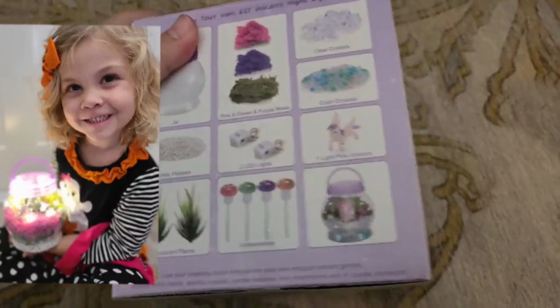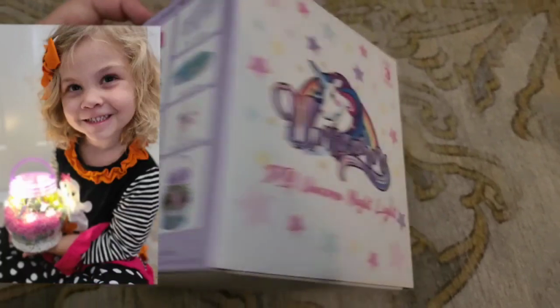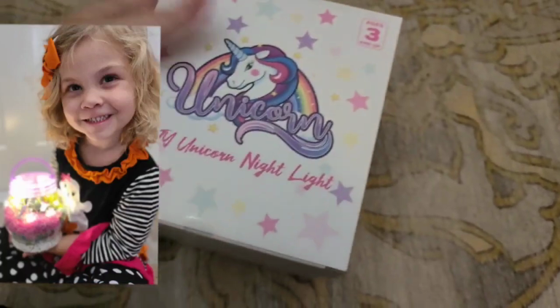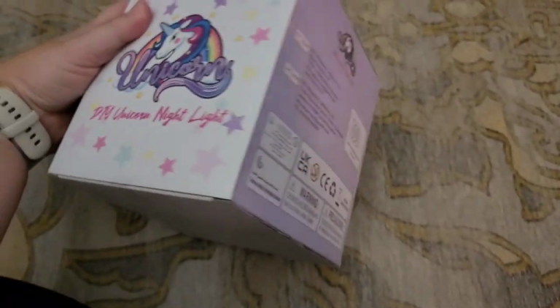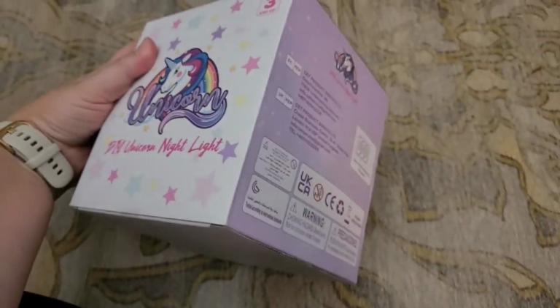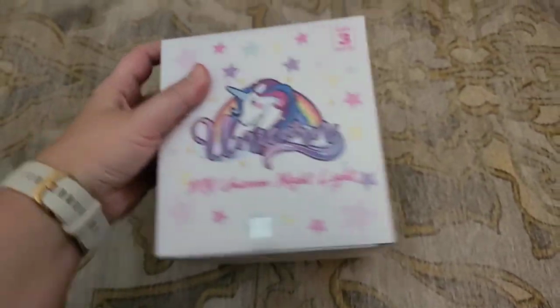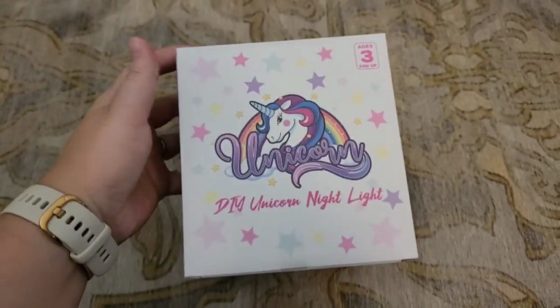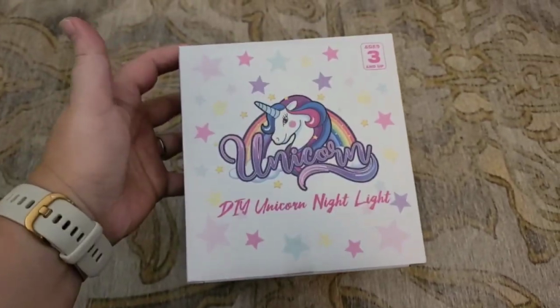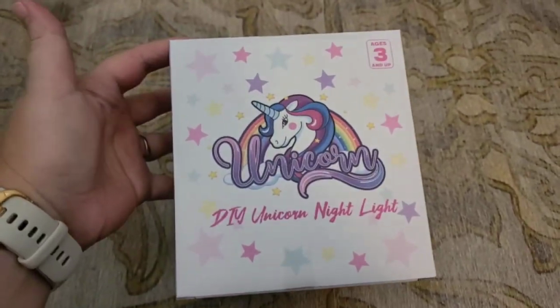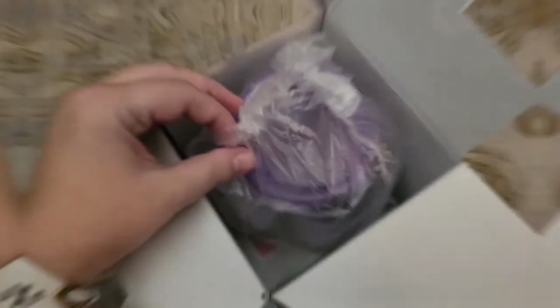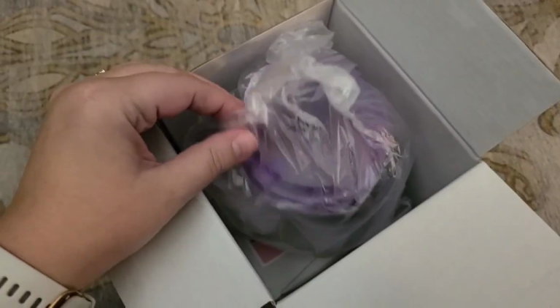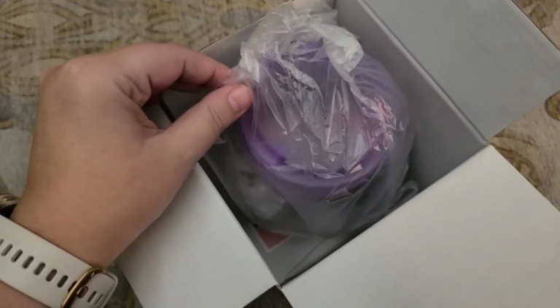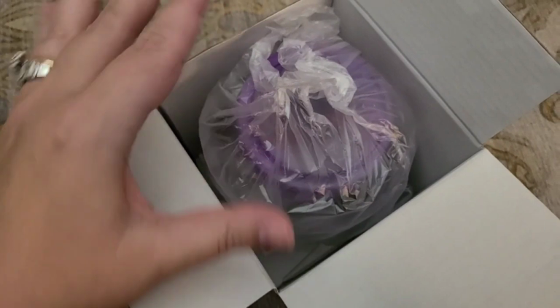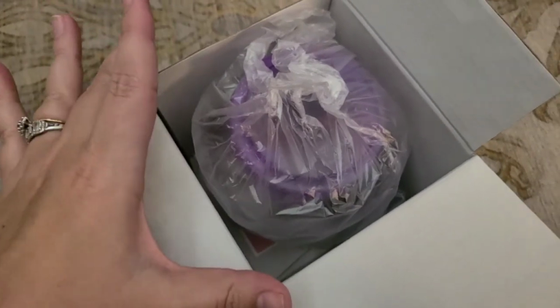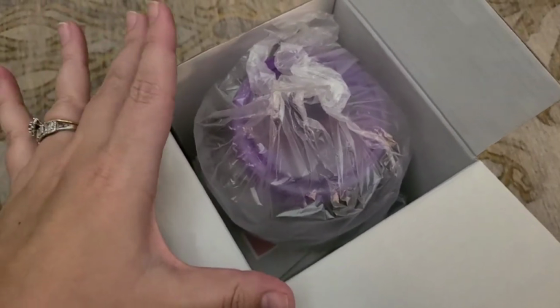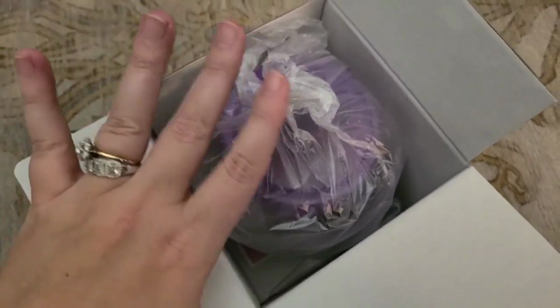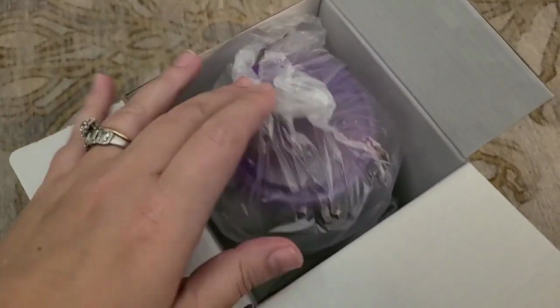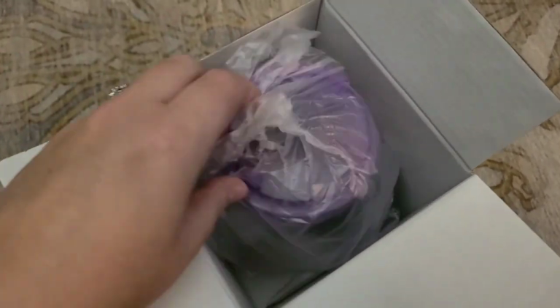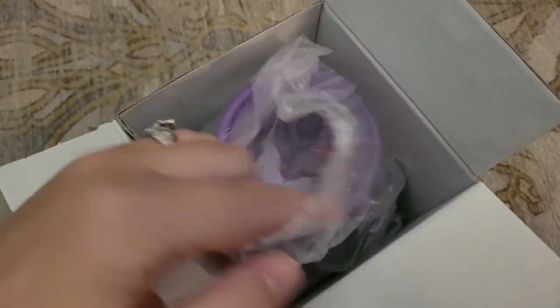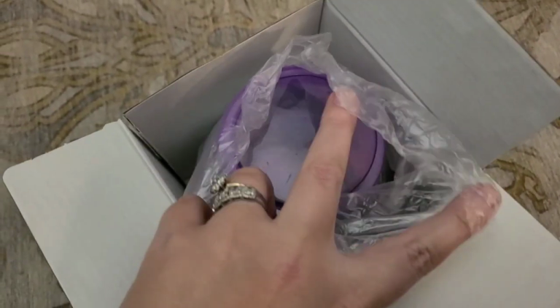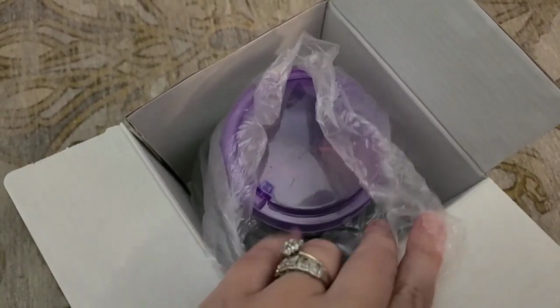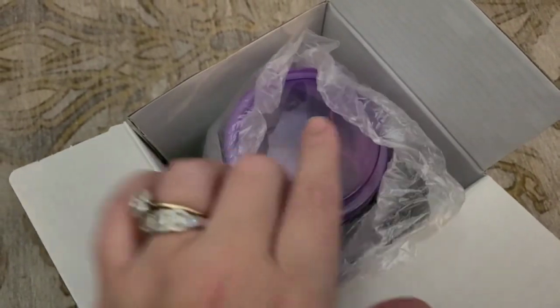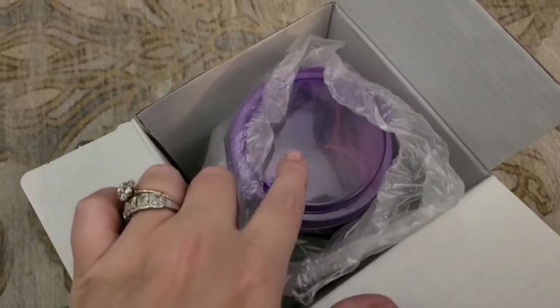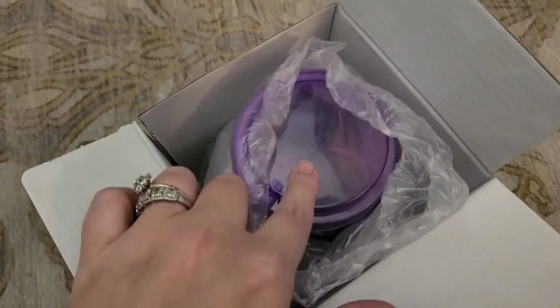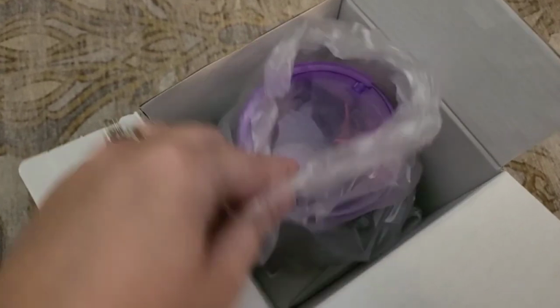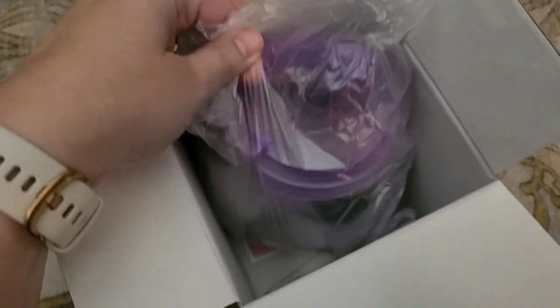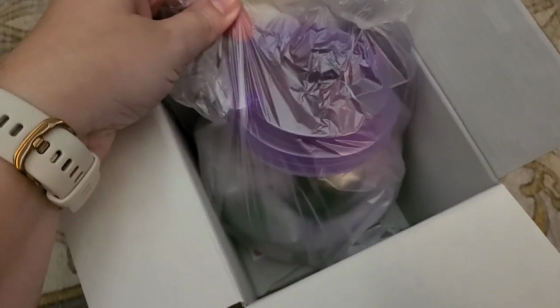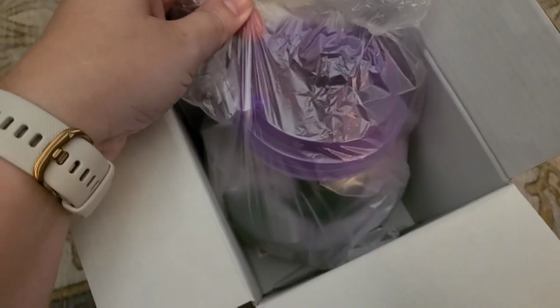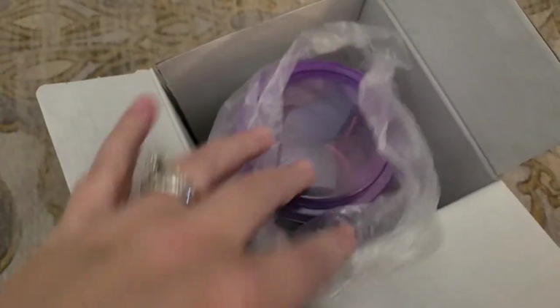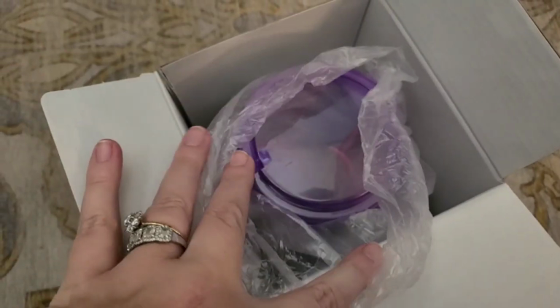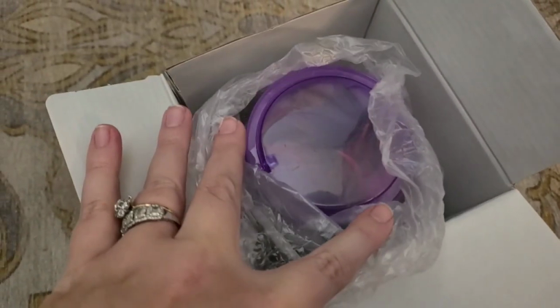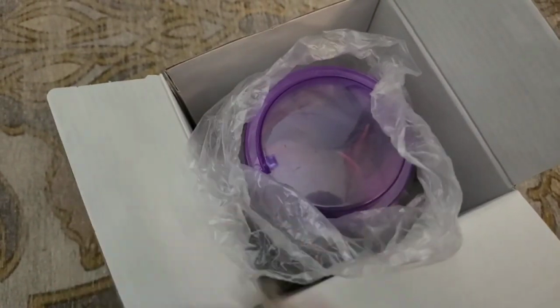Let's get everything out of this box and we'll see how it looks in person. As always, I like to show how things look as soon as I open the box. This is what it looks like — it looks like everything is going to be already inside this container. Let me get it out and spread it out so you can see it.